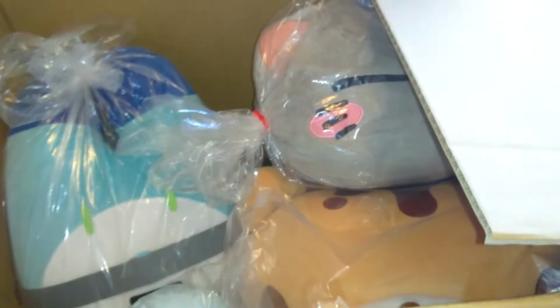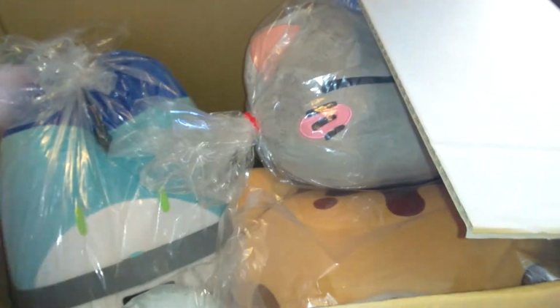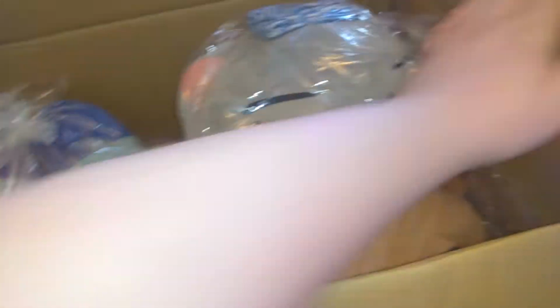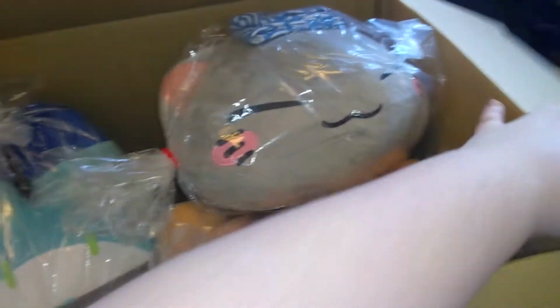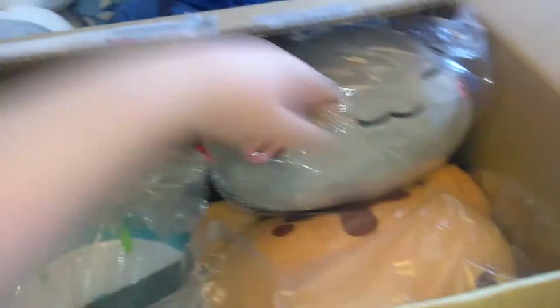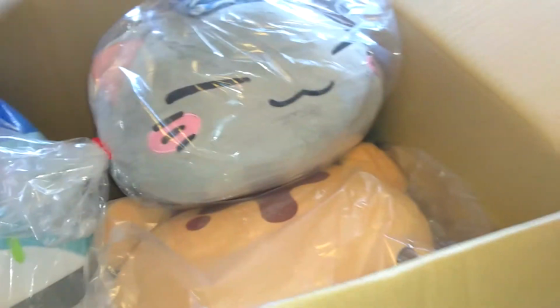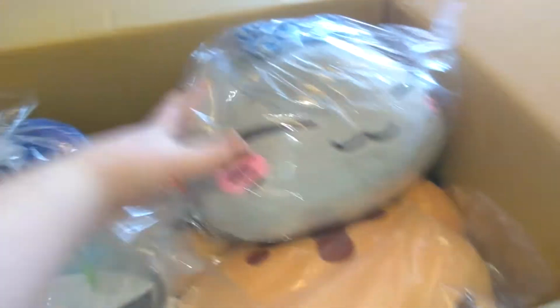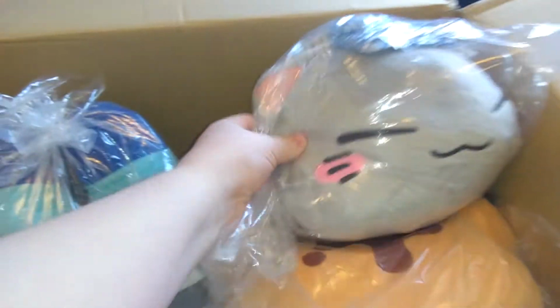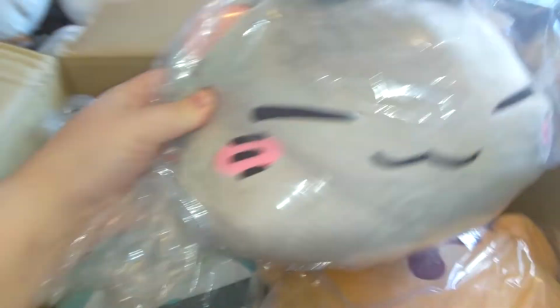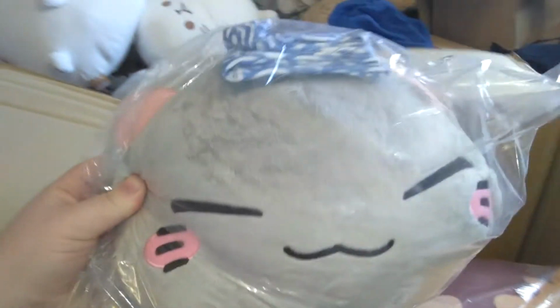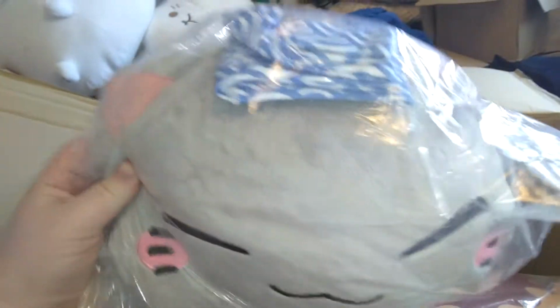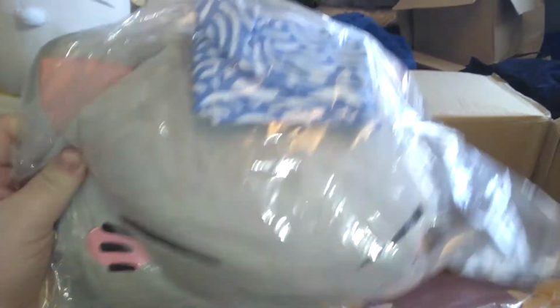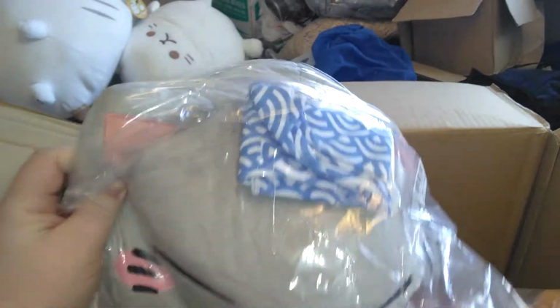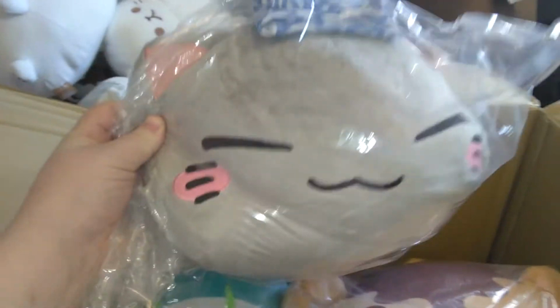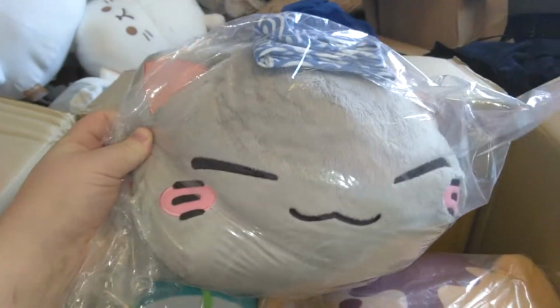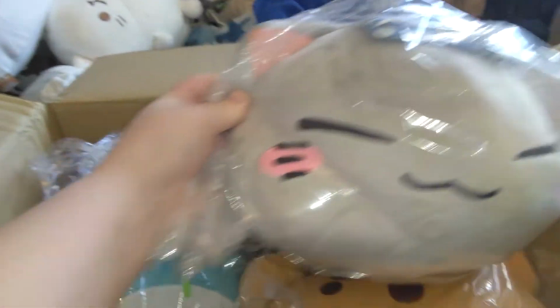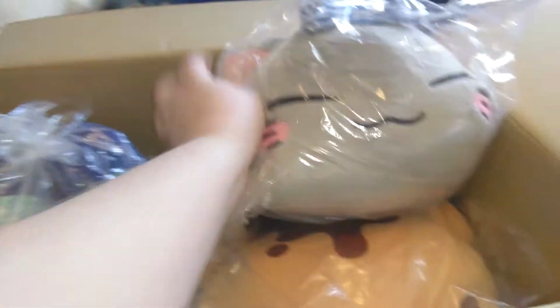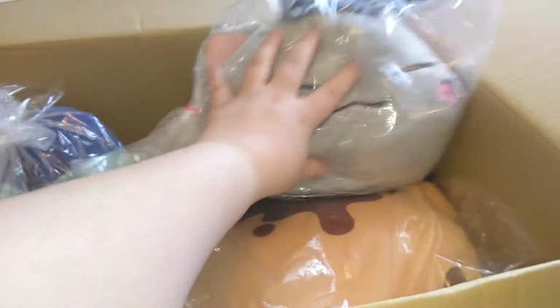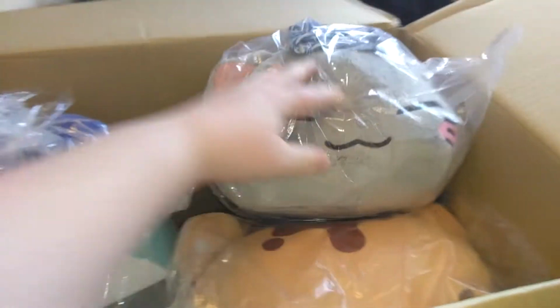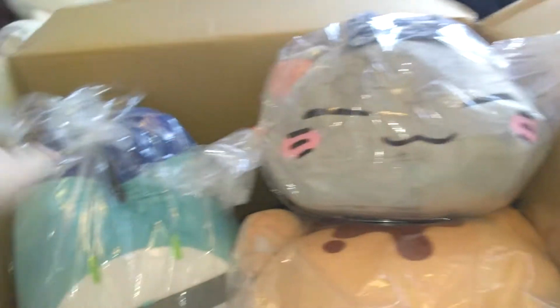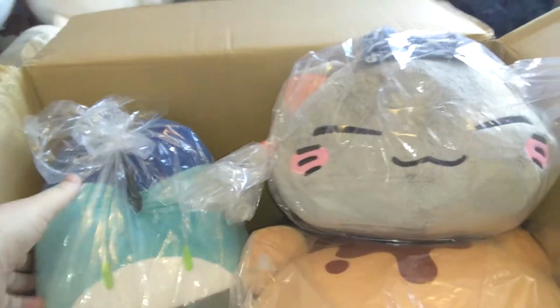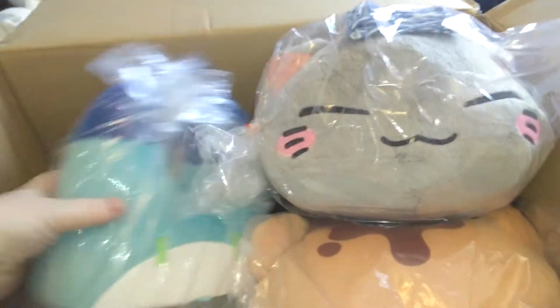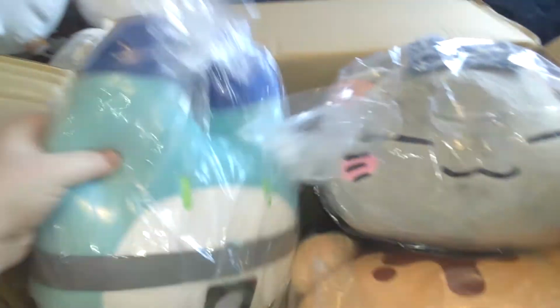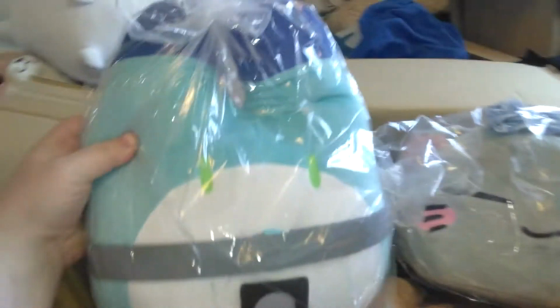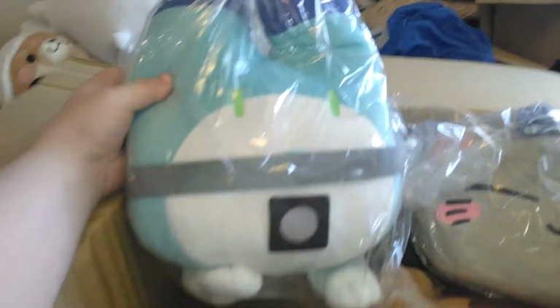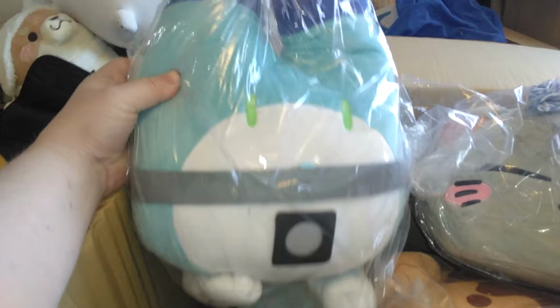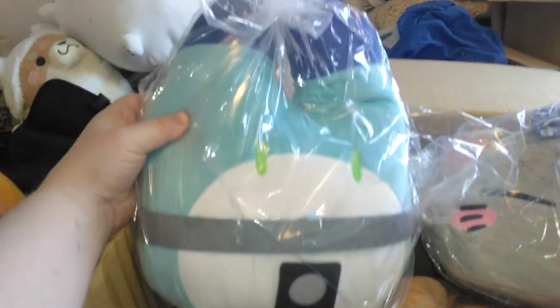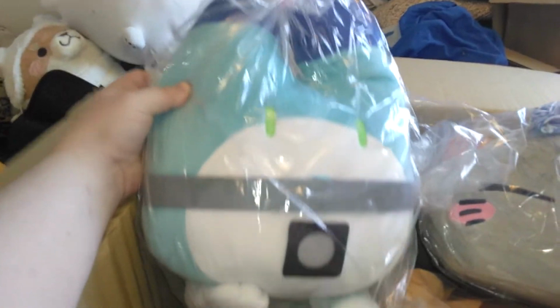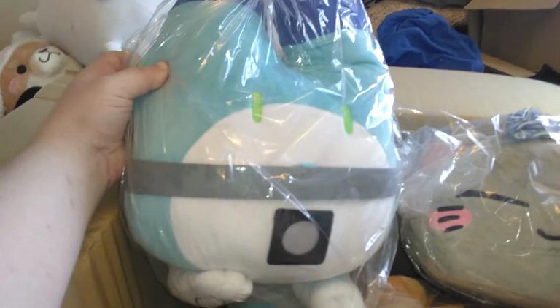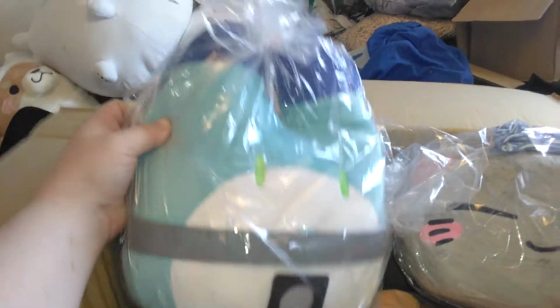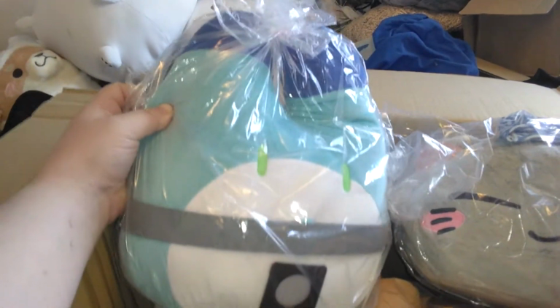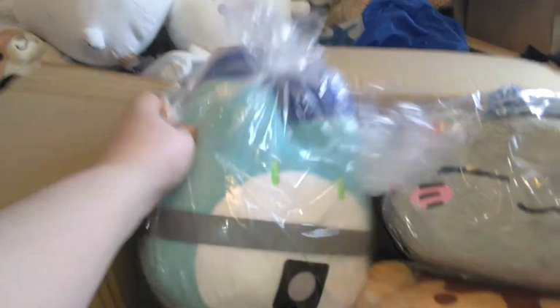Alright, so we got in here, we have Nemuniko, a towel on his hand. Nice, cute gray kitty. Kimono Friends, Lucky Beast, pretty nice, big plush.